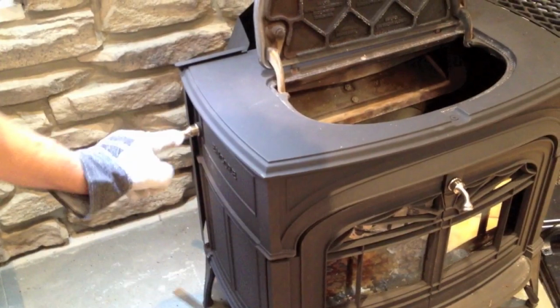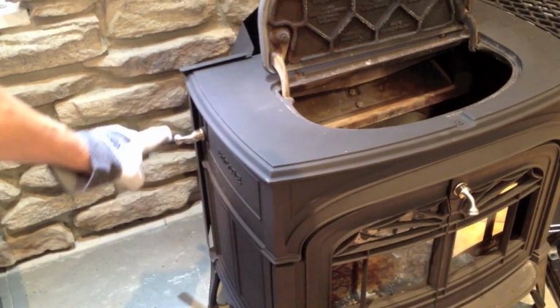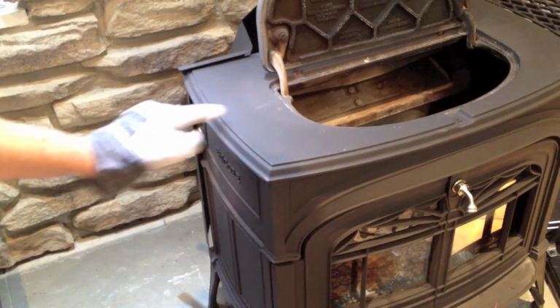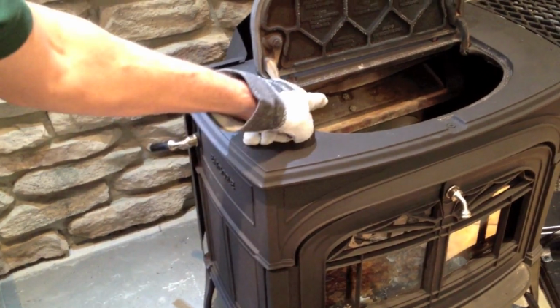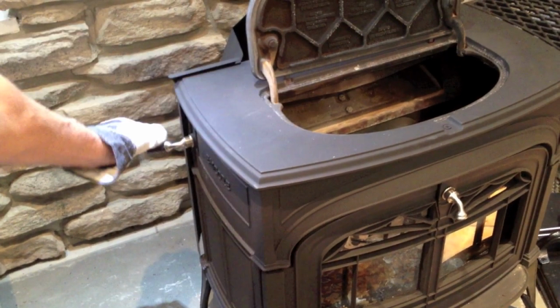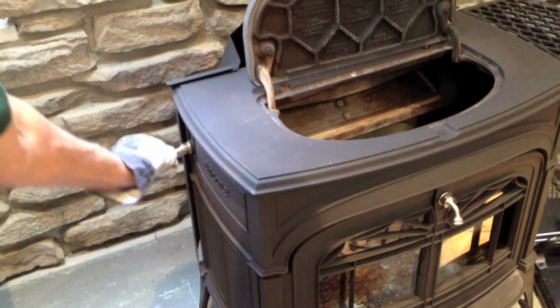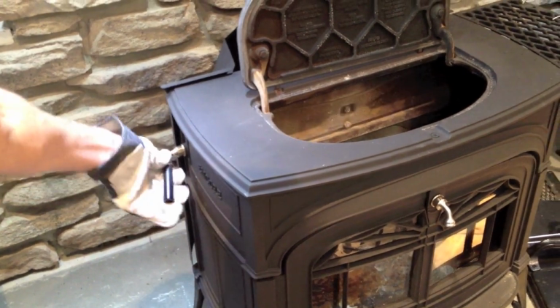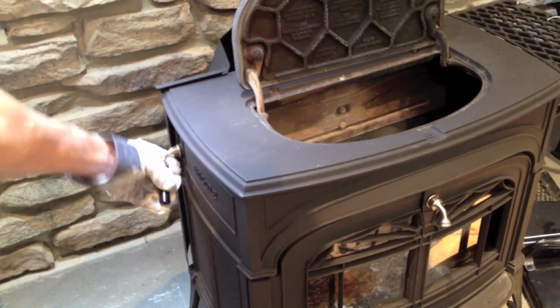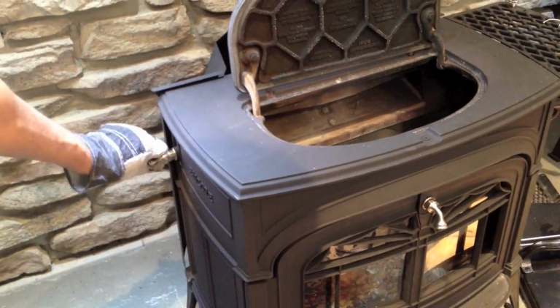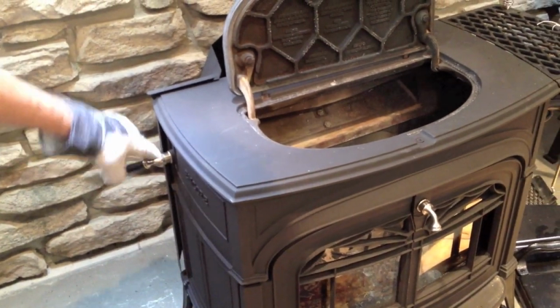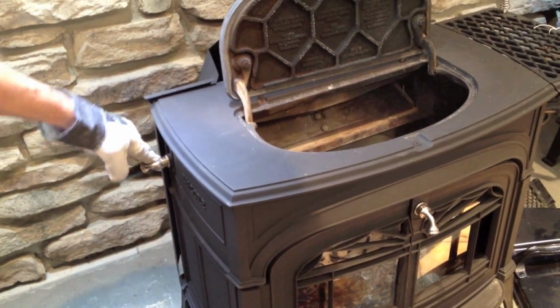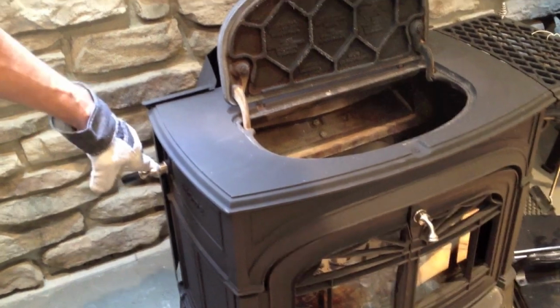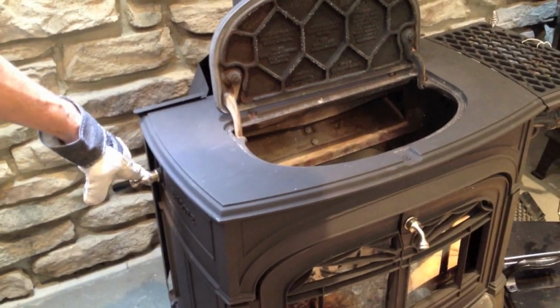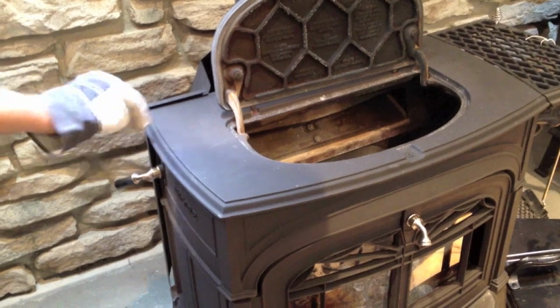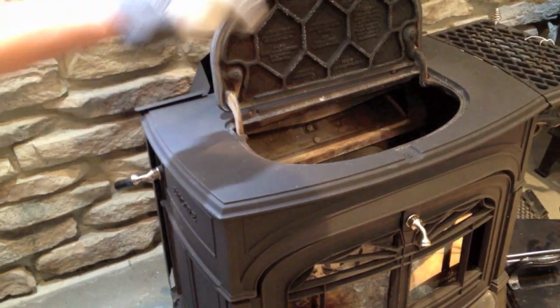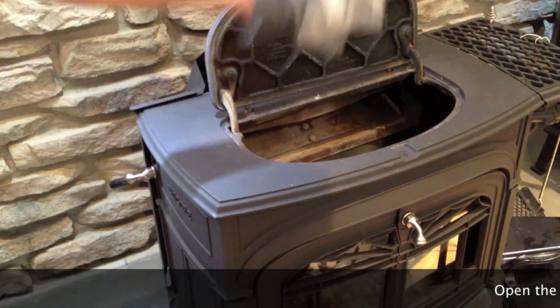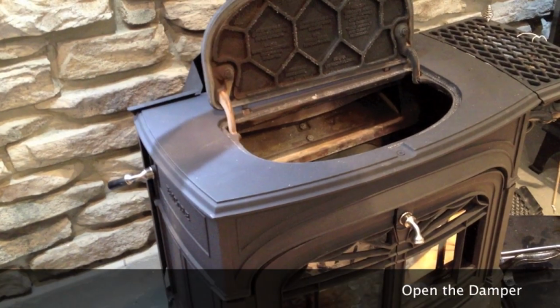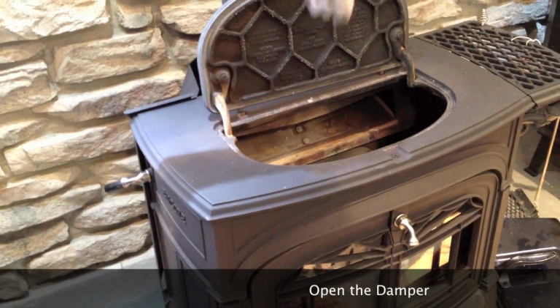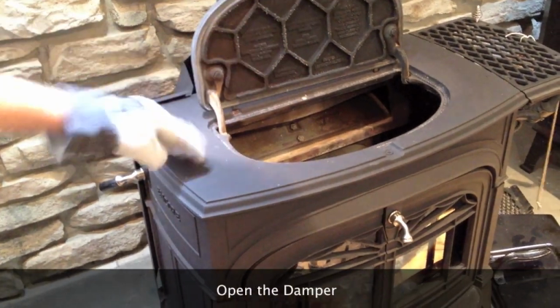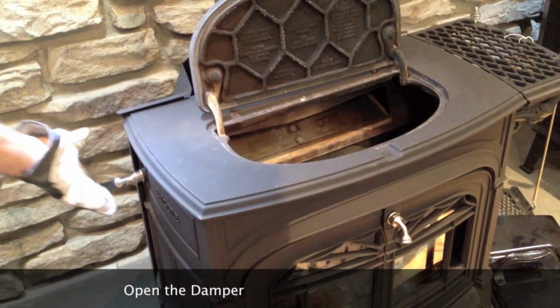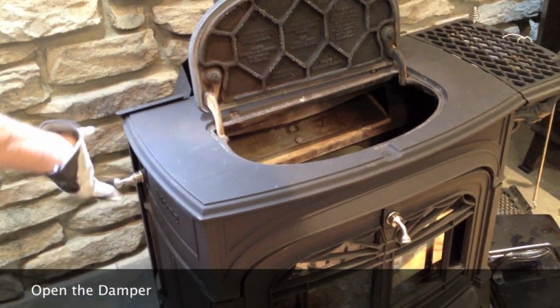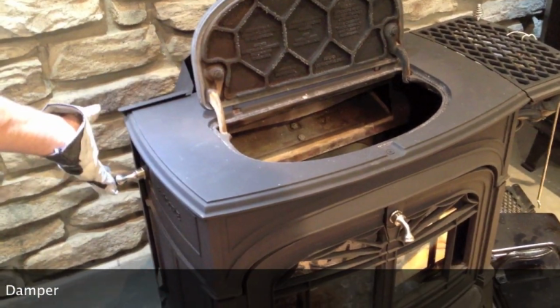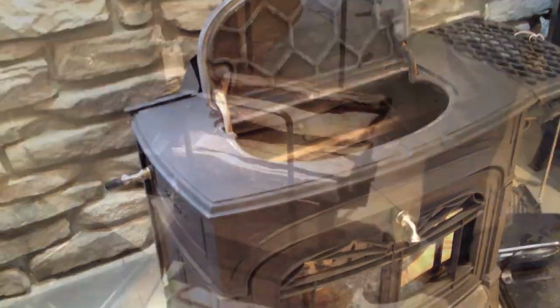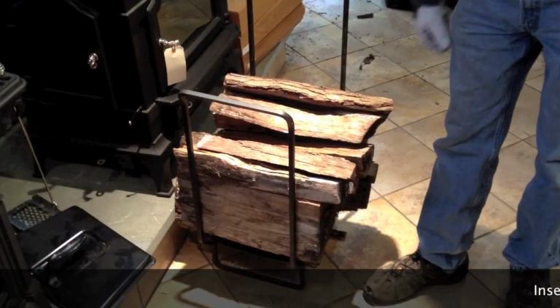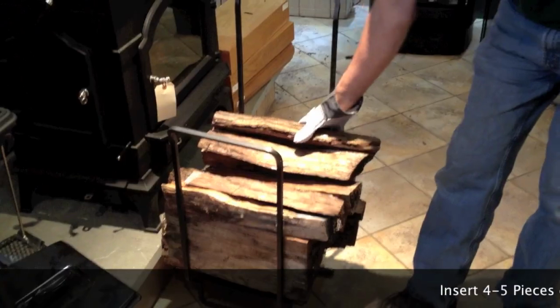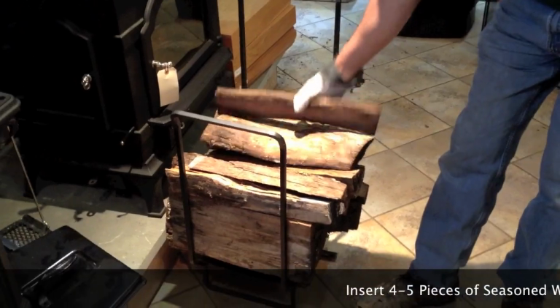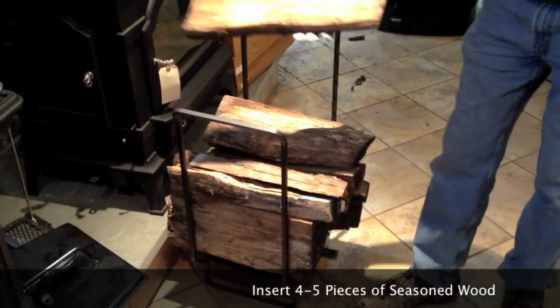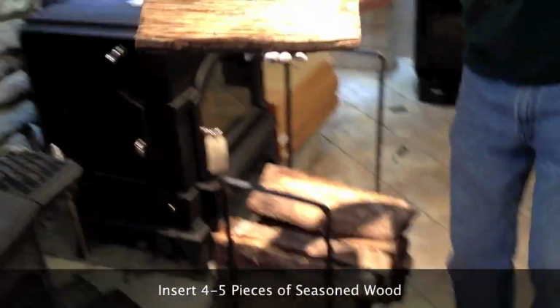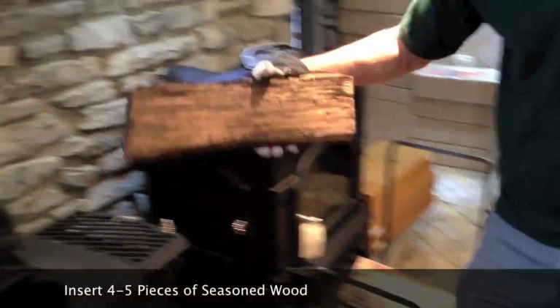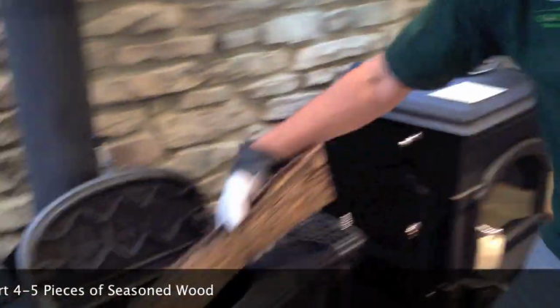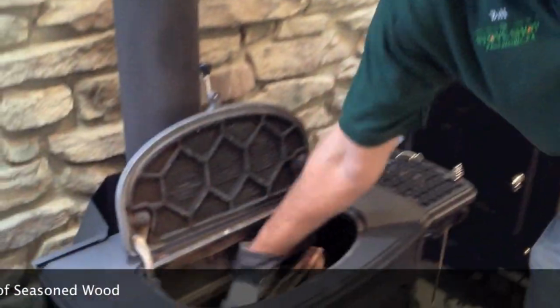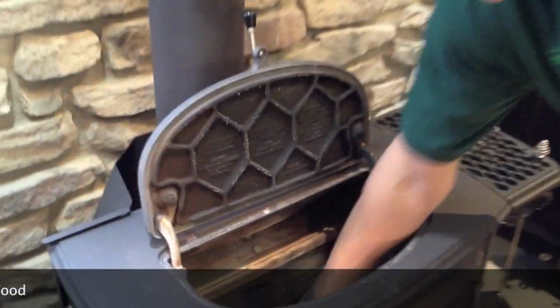The stove has an internal damper, which is either closed or open. You have to have the damper open before you lift the lid to put wood in it. So that's step one — open the damper. Step two: take your logs. This stove will take about 18 to 20 inch logs.